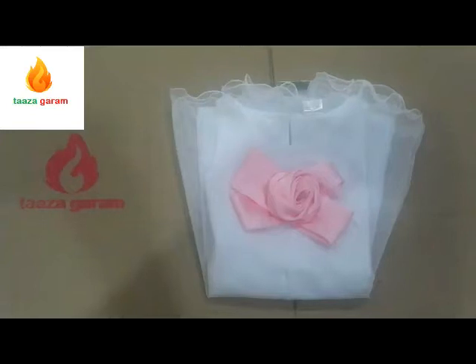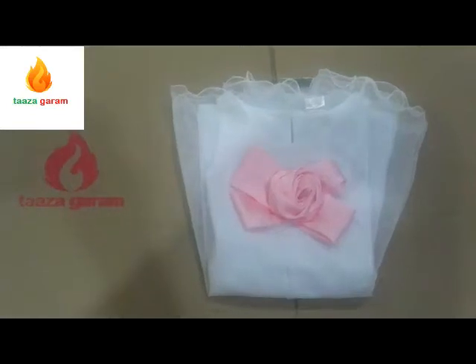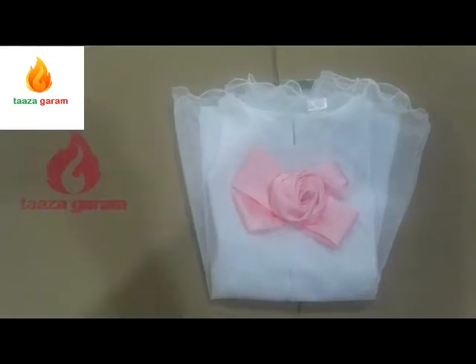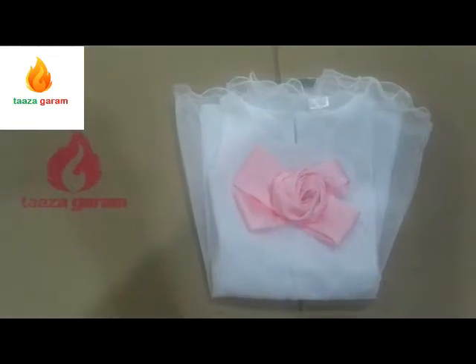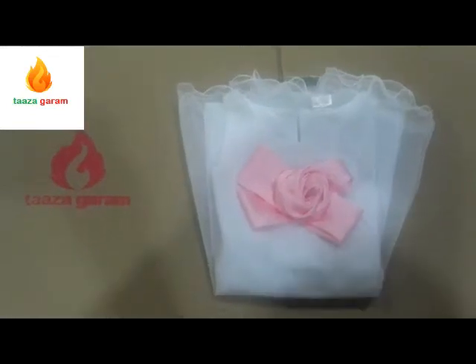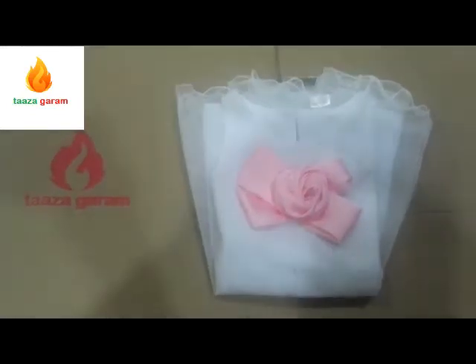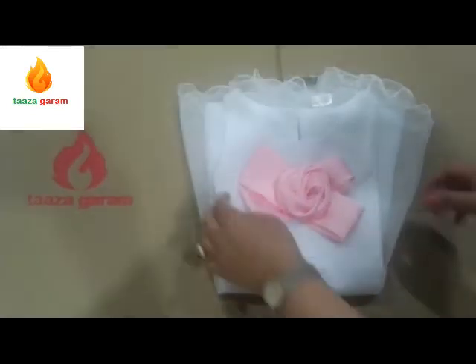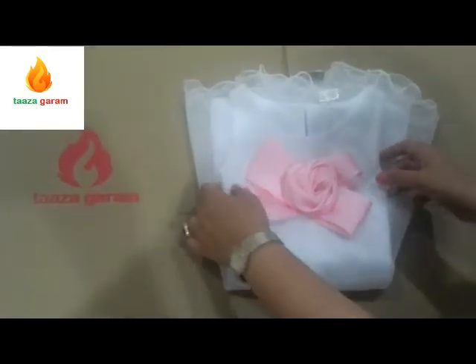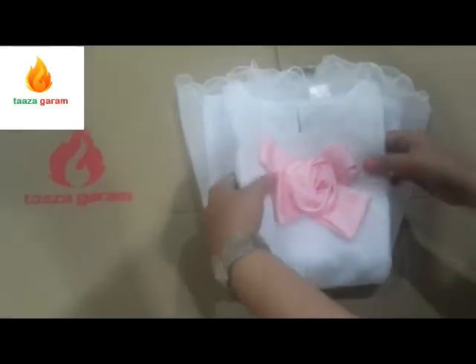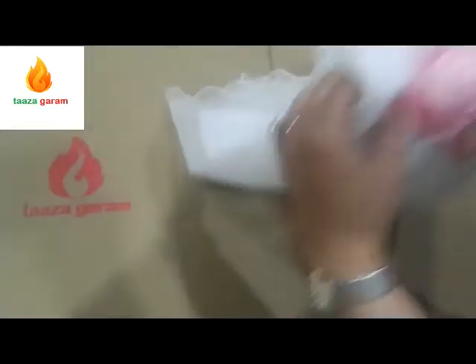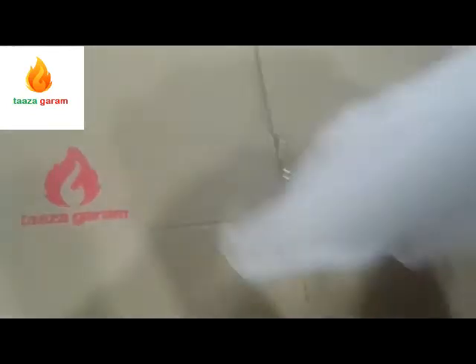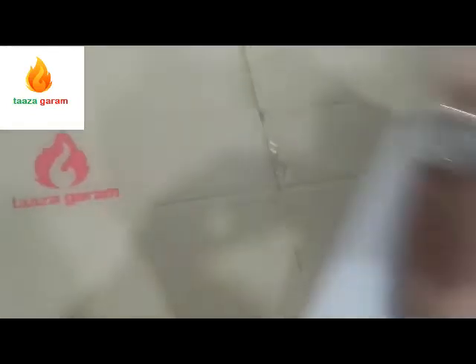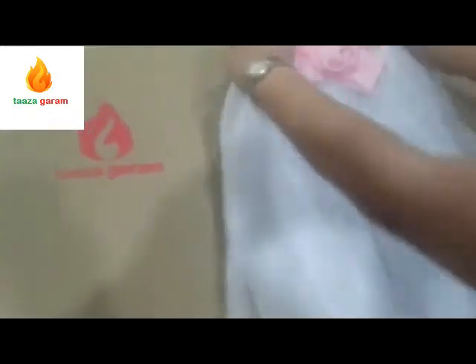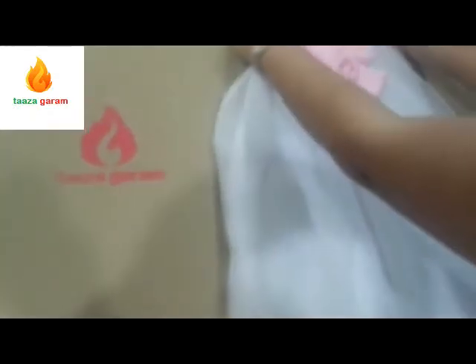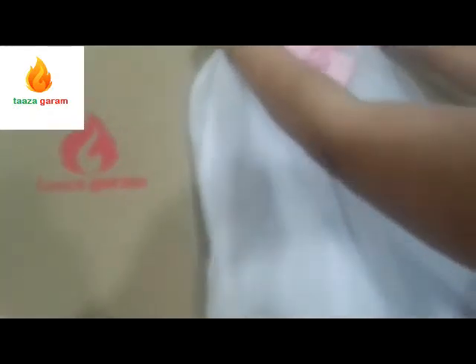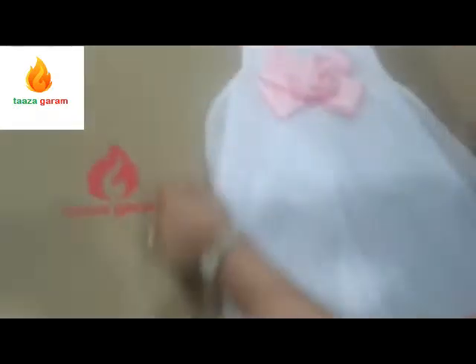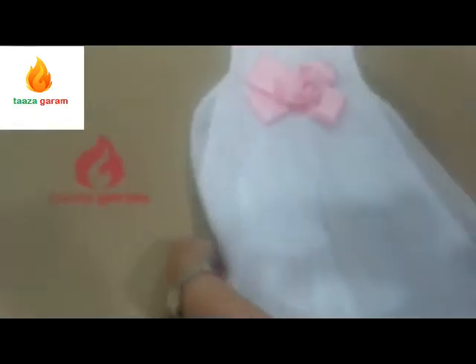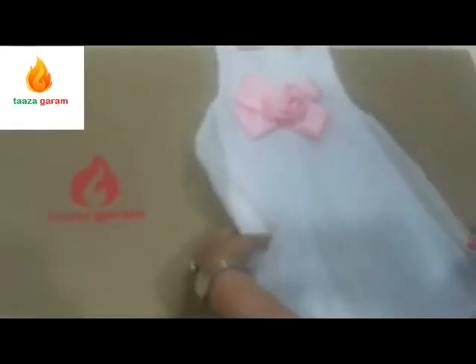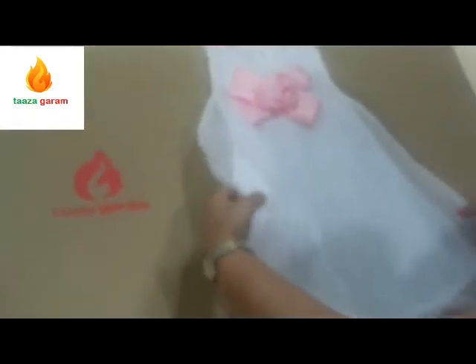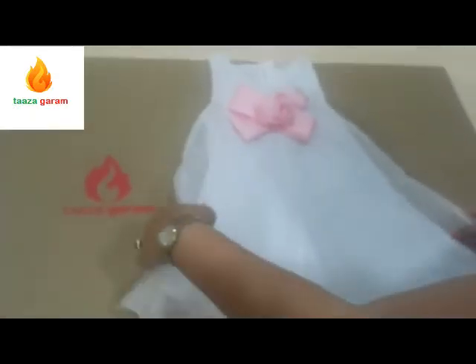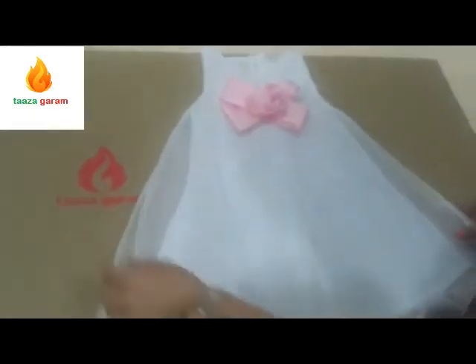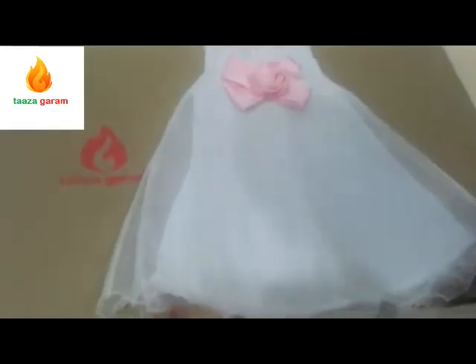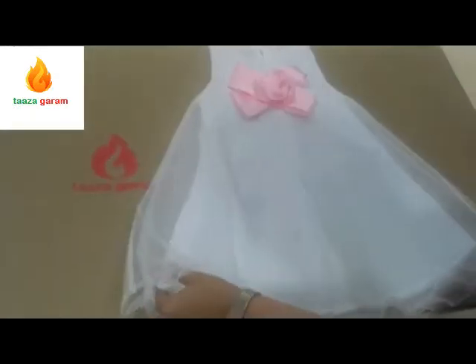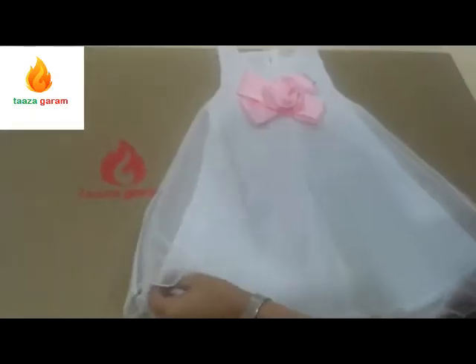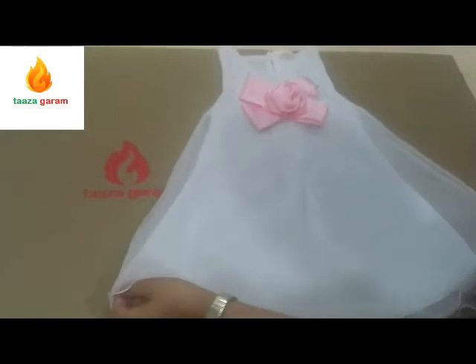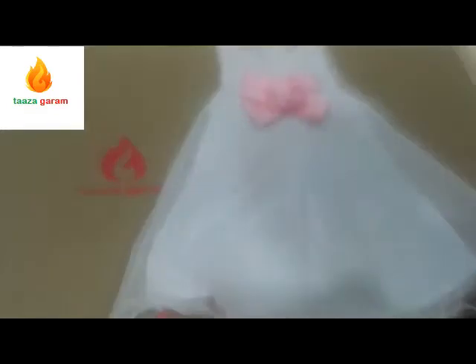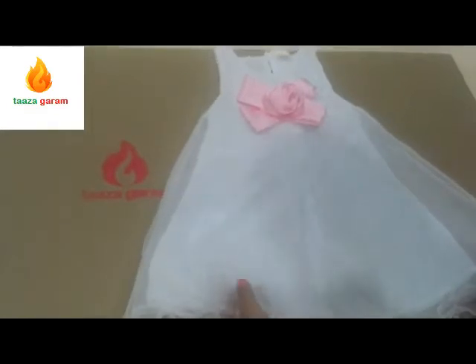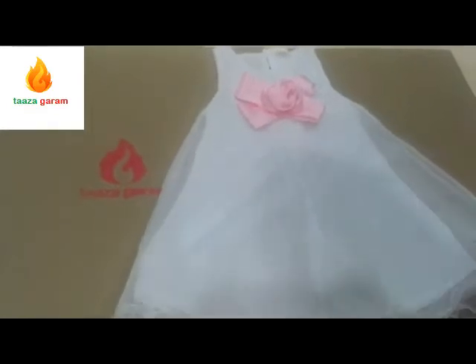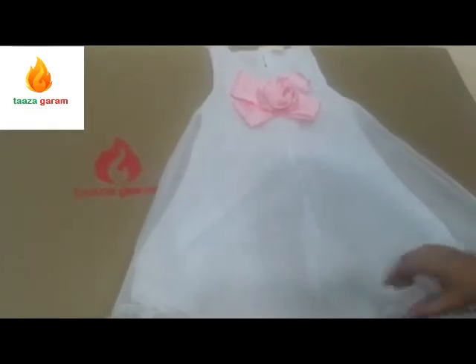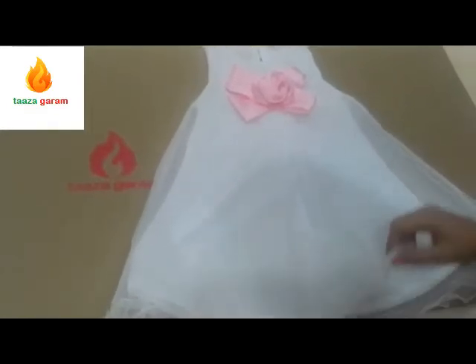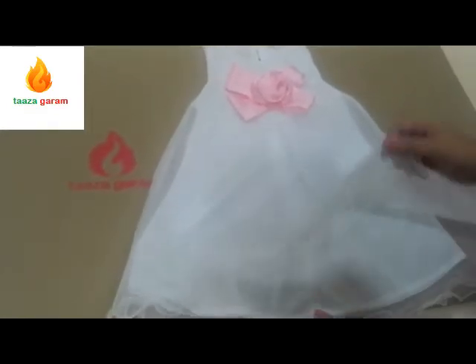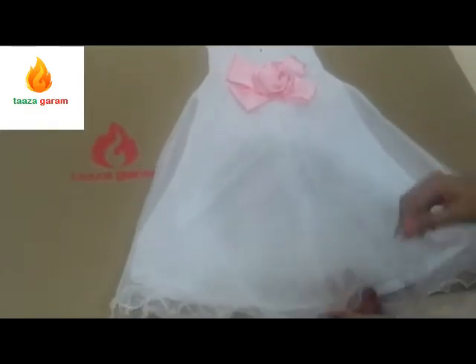Hello everyone! Taza Garam brings you this latest and most sought-after little girl's party dress. Make your adorable little girl look absolutely charming in this dress.